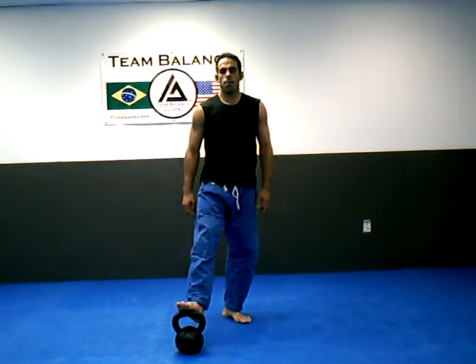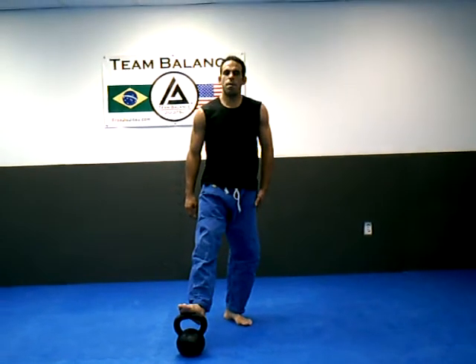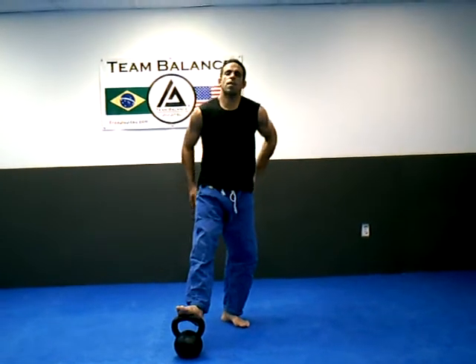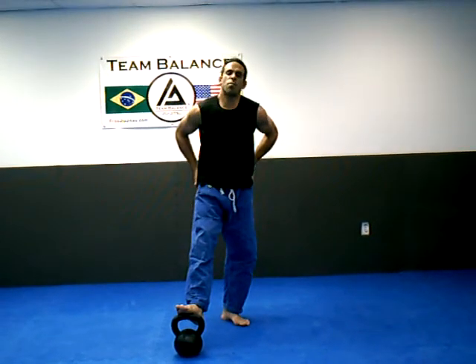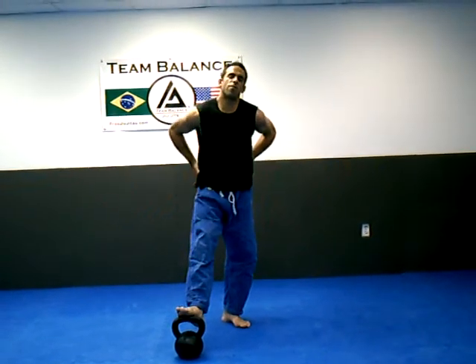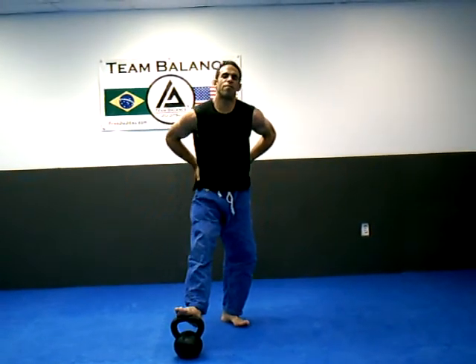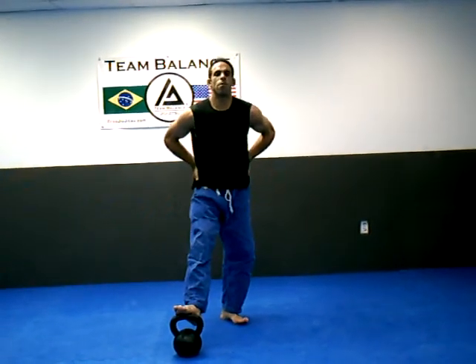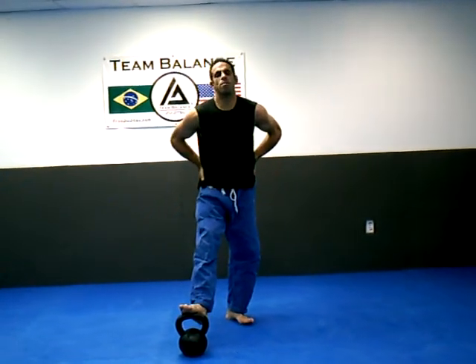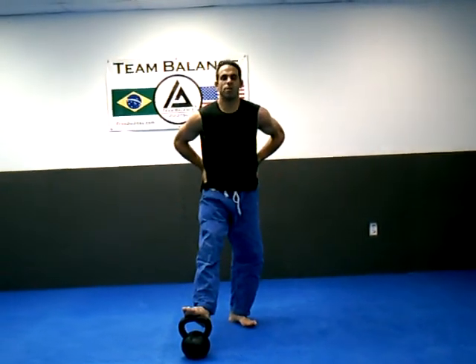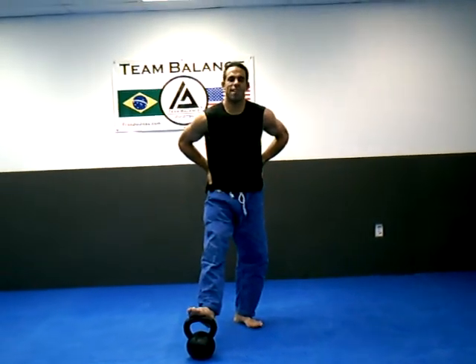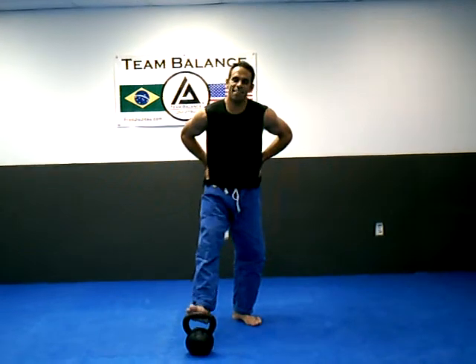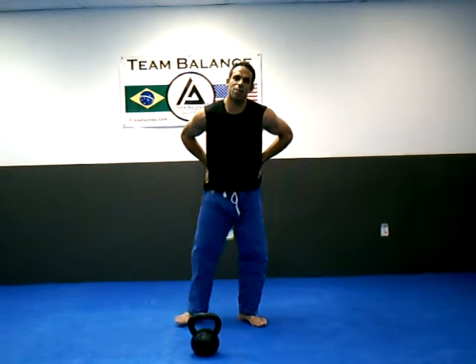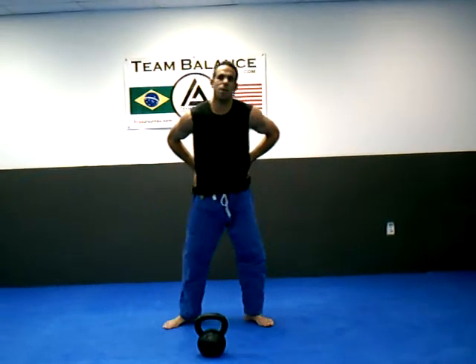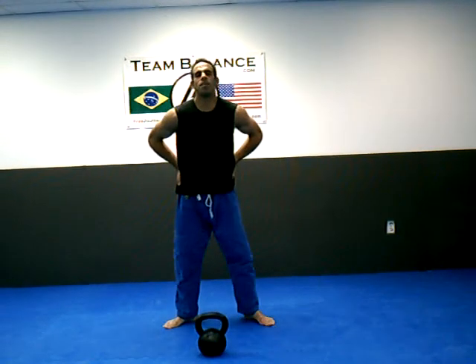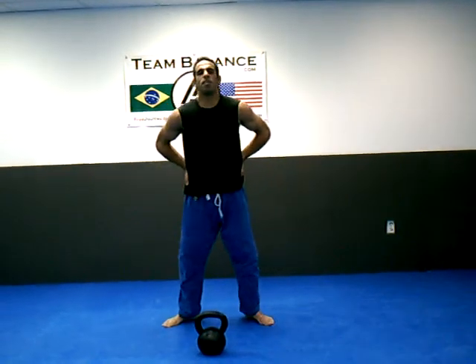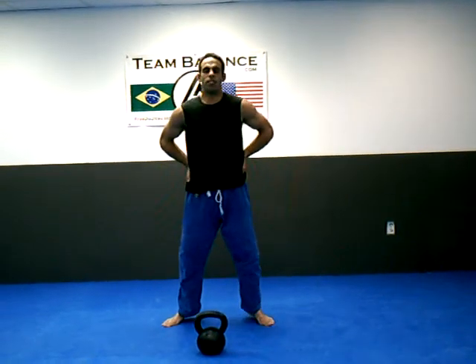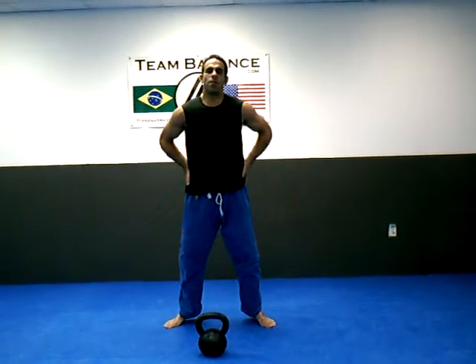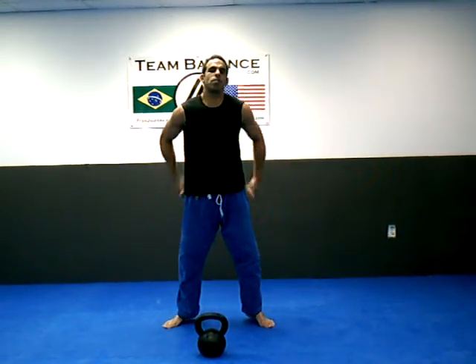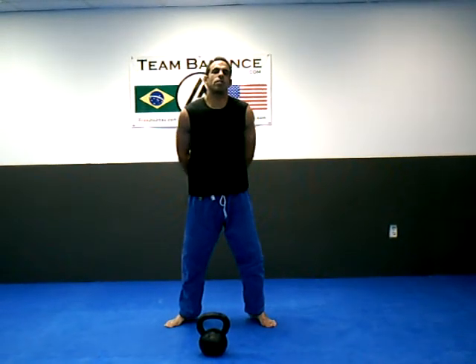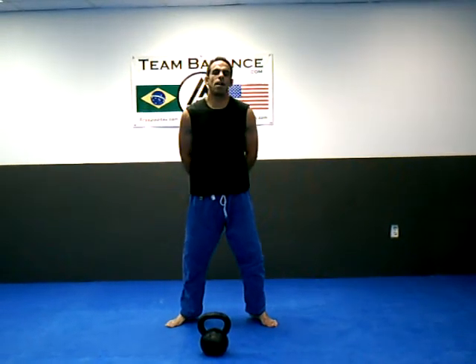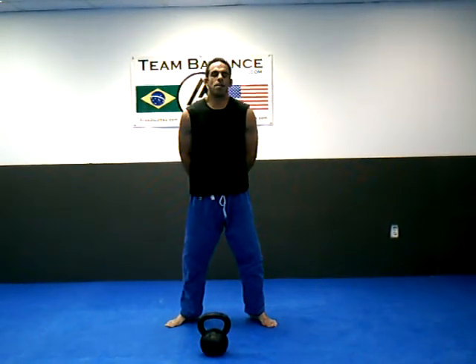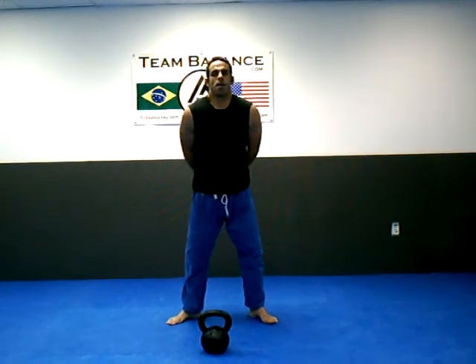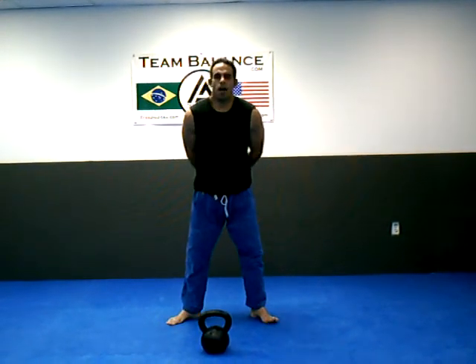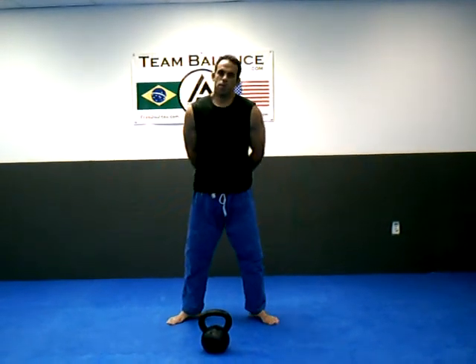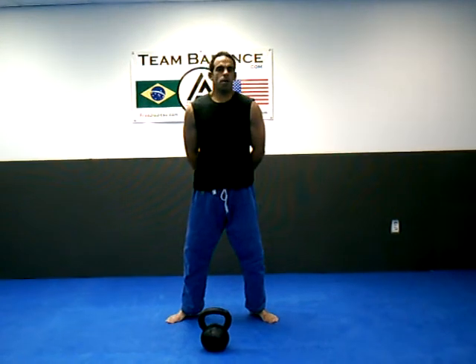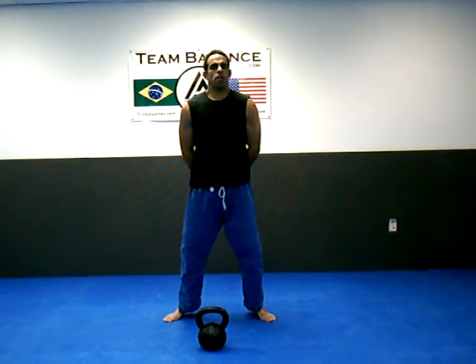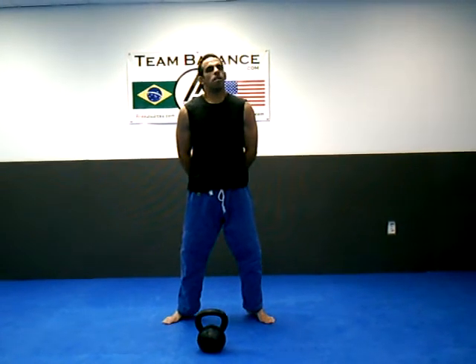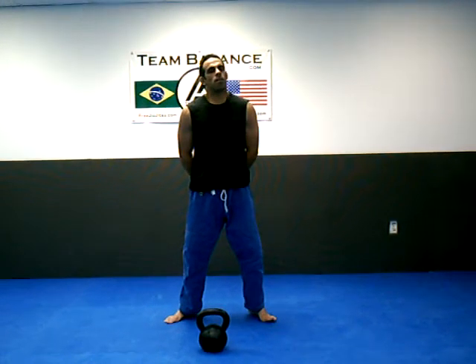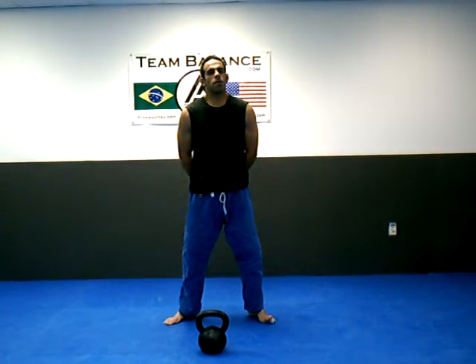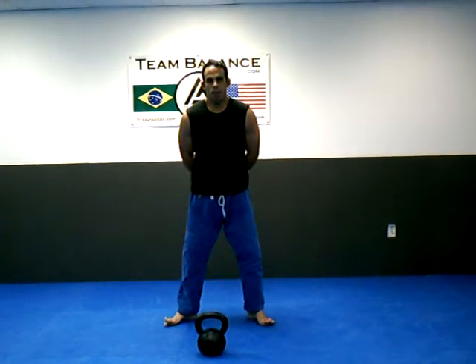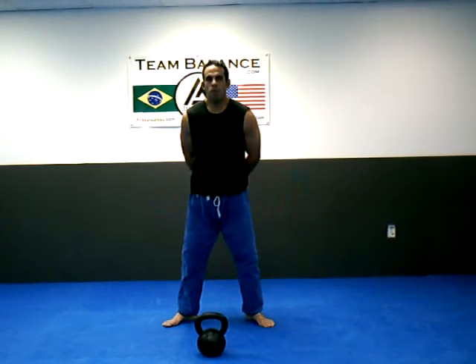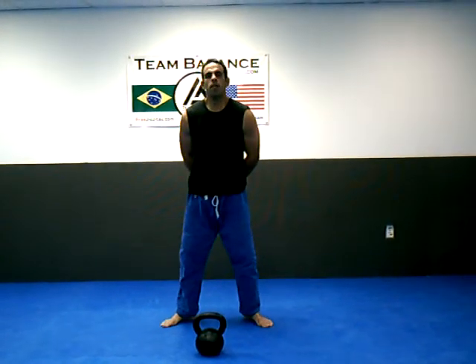Hey, what's up? My name is Ken Permola from Flow Martial Arts and Take Downs 101, a Jiu-Jitsu and Wrestling instructional site. I'm also a kettlebell instructor and I'm going to do a kettlebell movement.